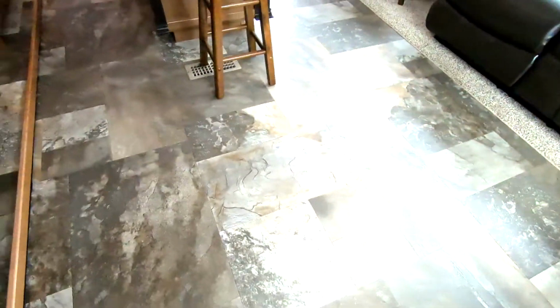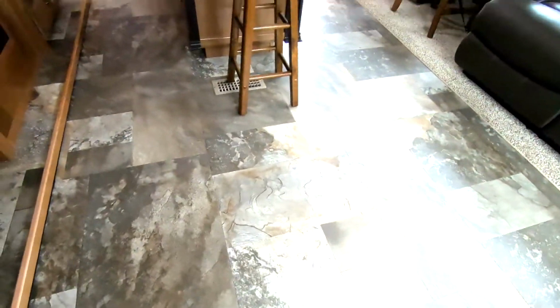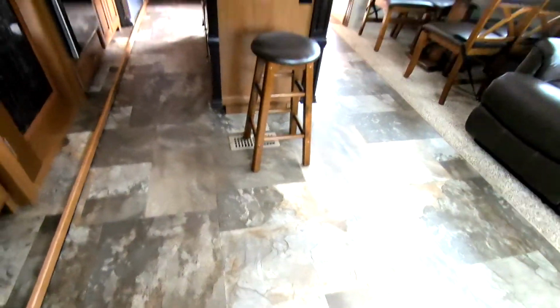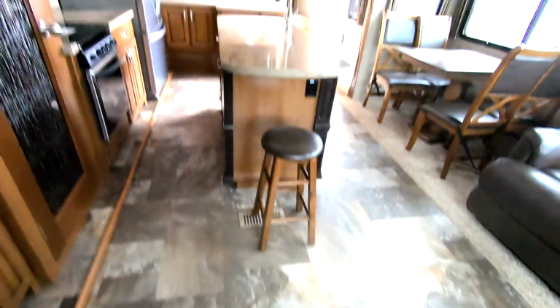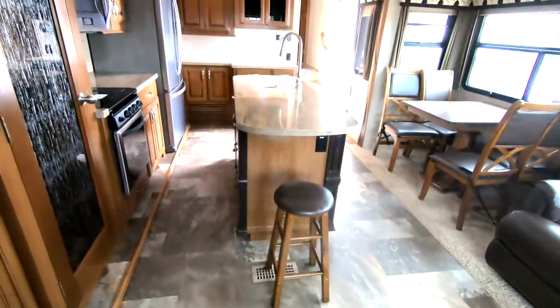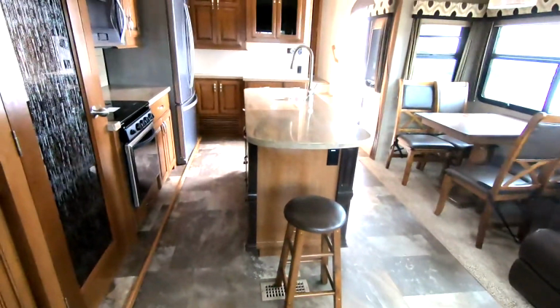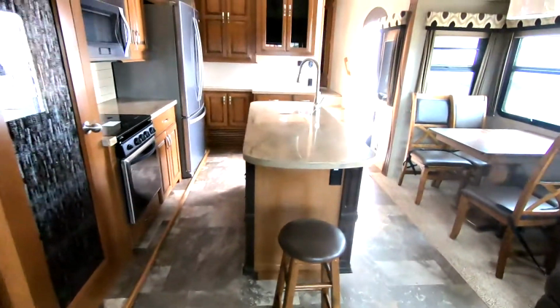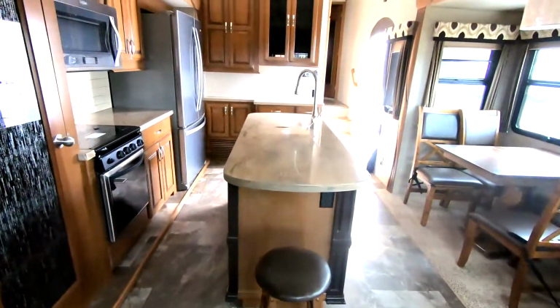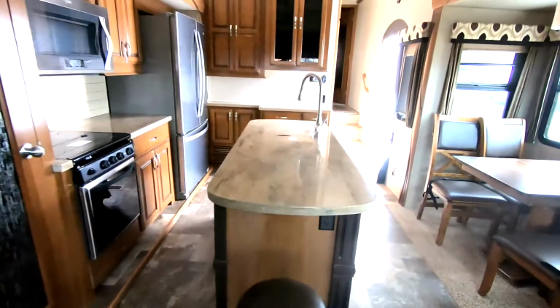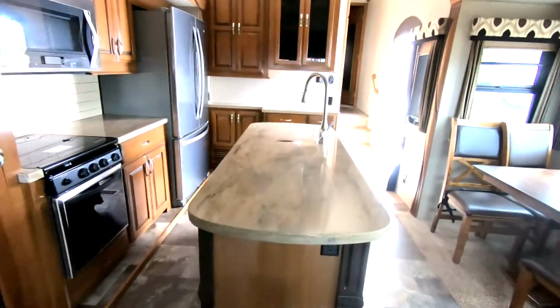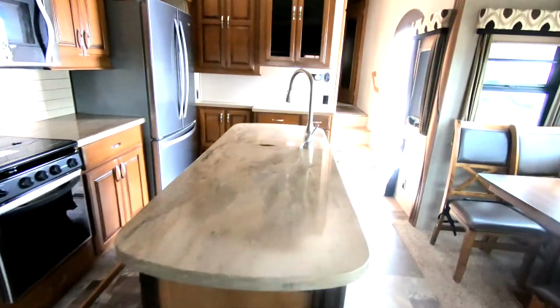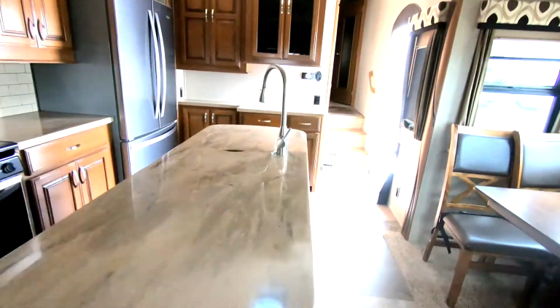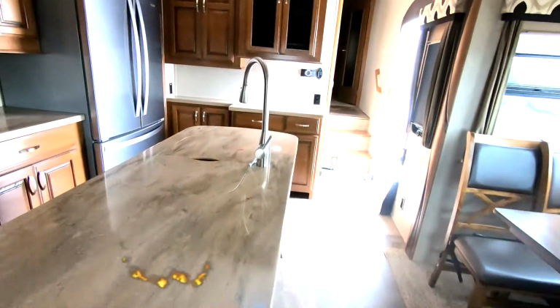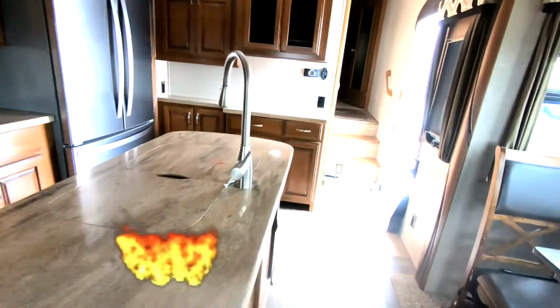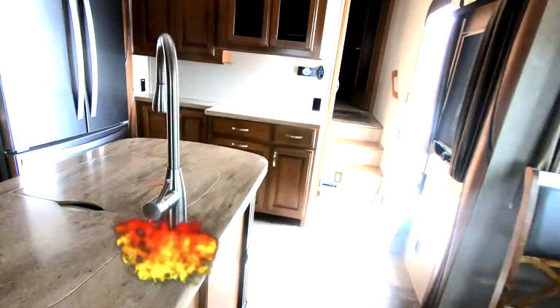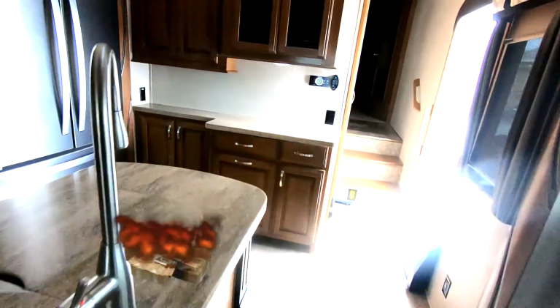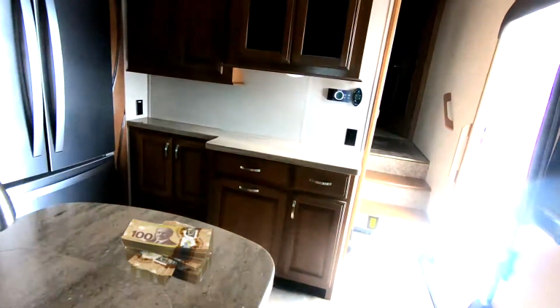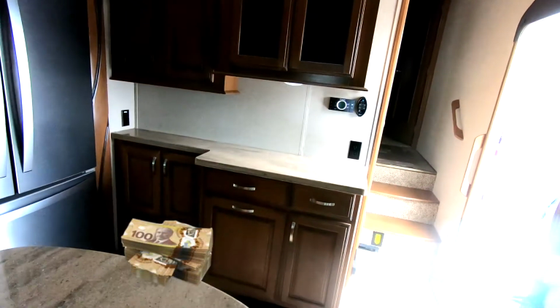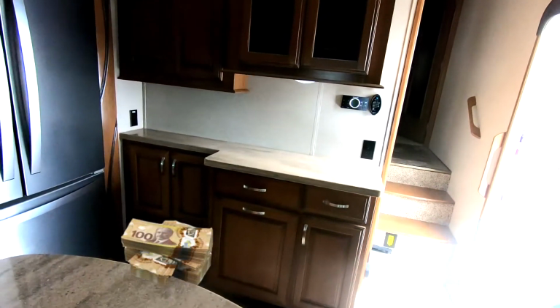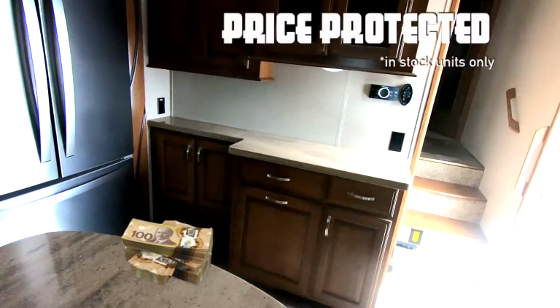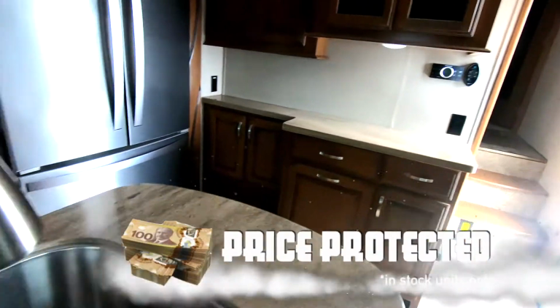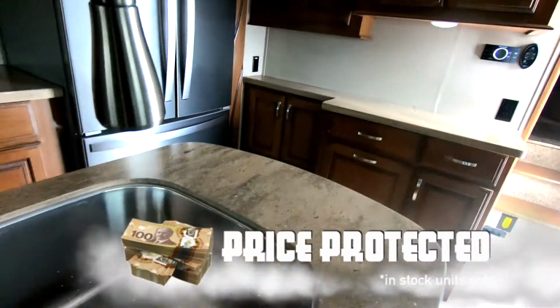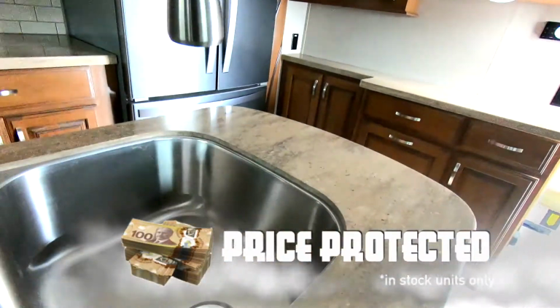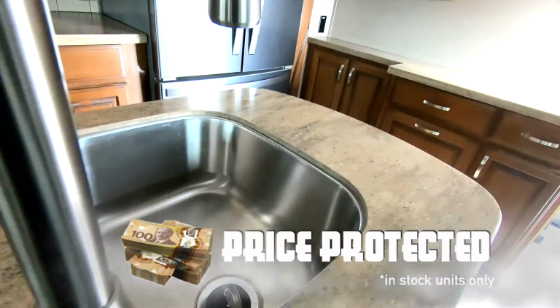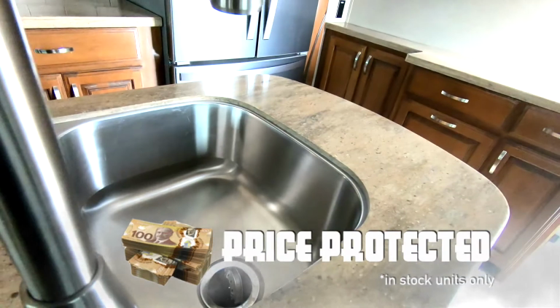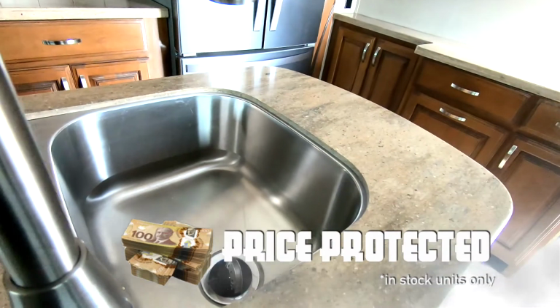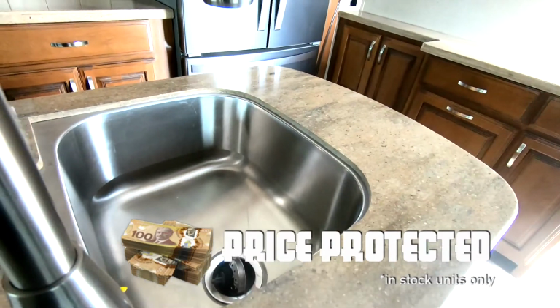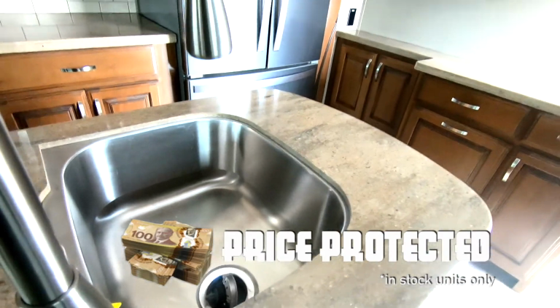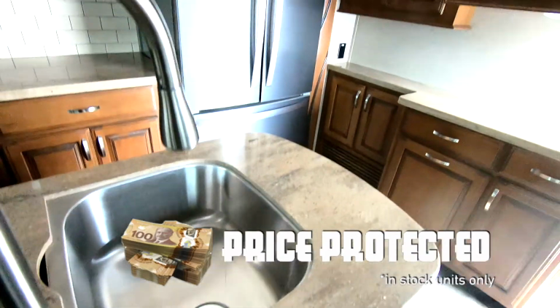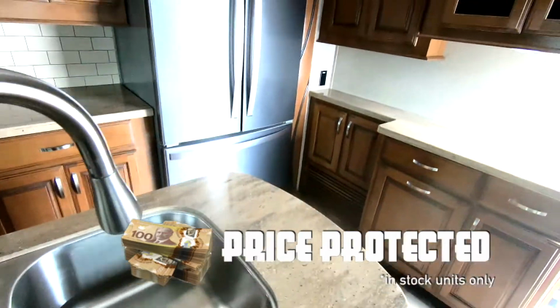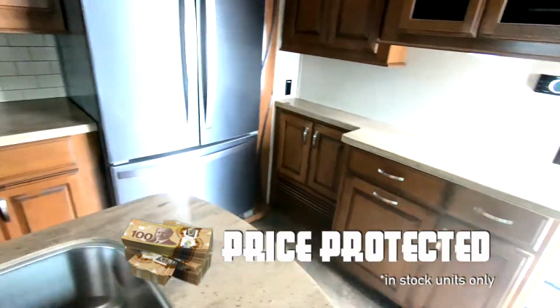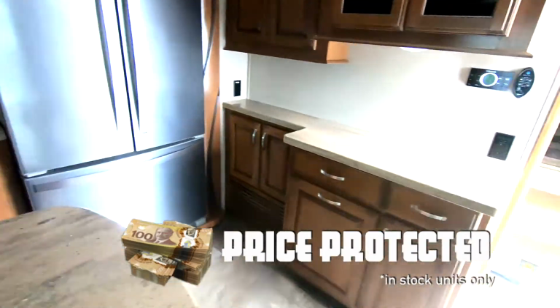No carpet in the living room. The counter space is awesome. The size of this sink — crazy. Three door fridge.